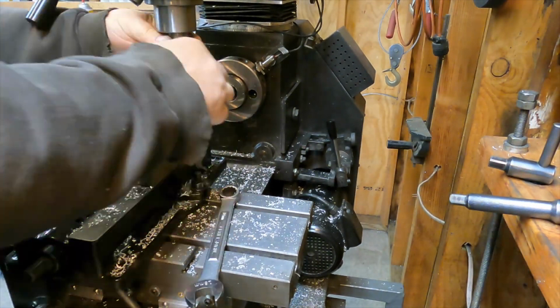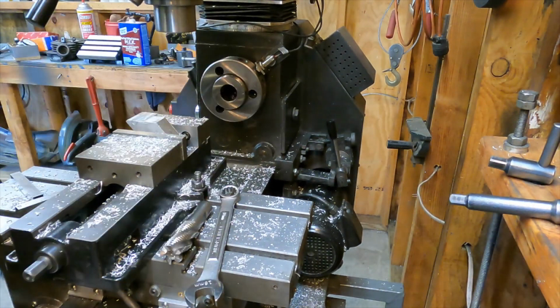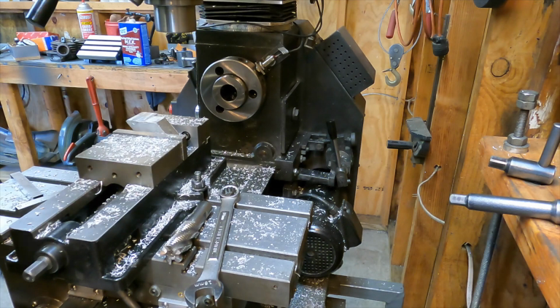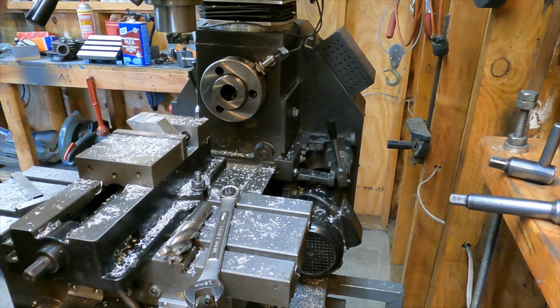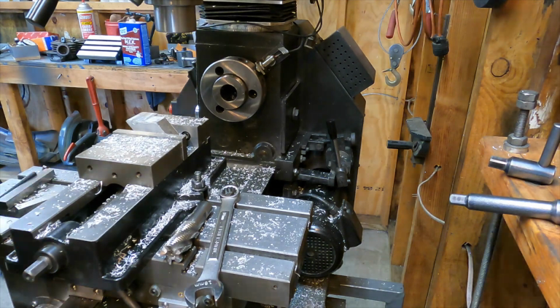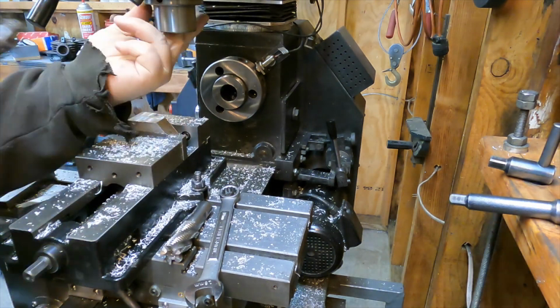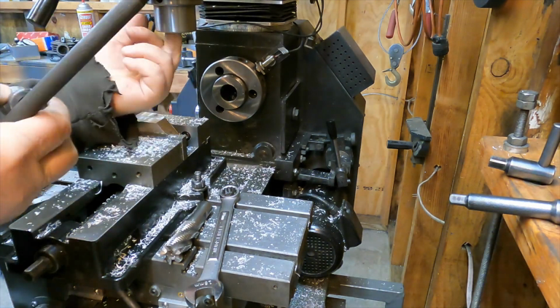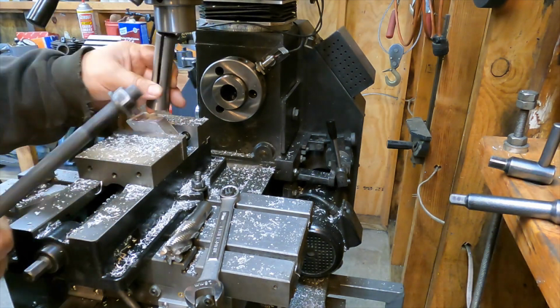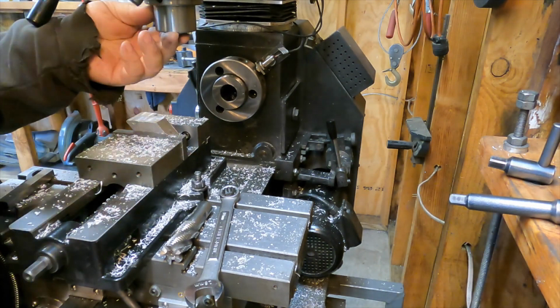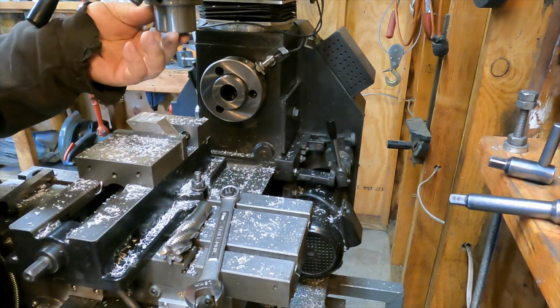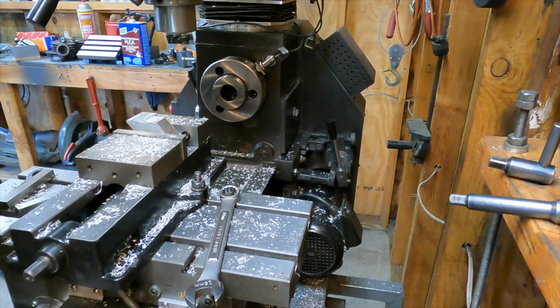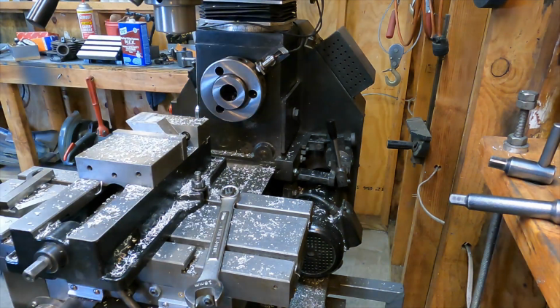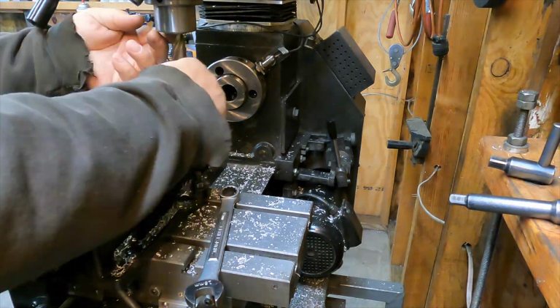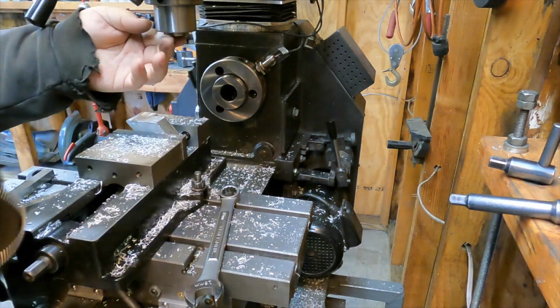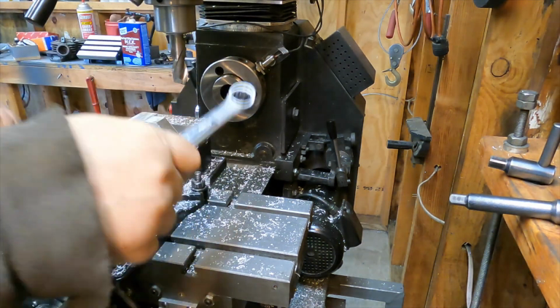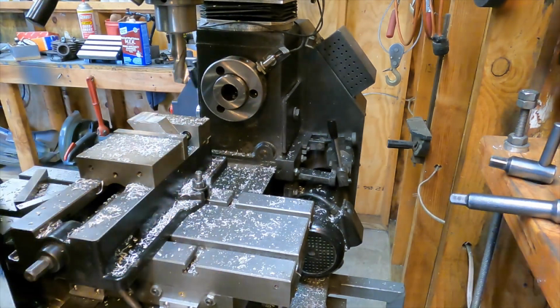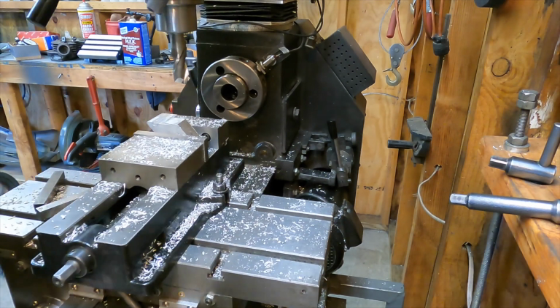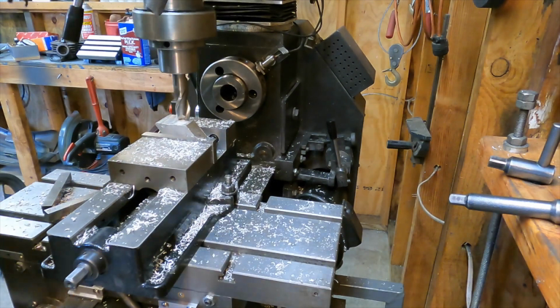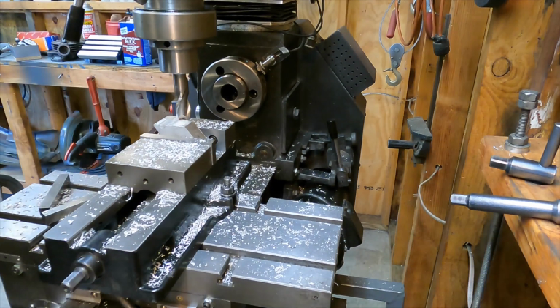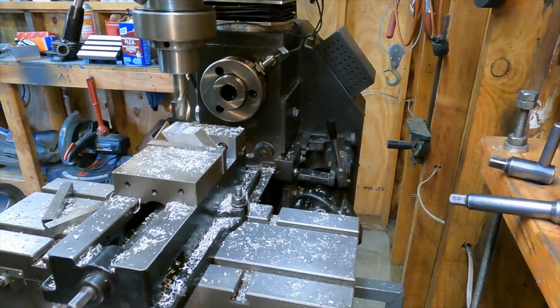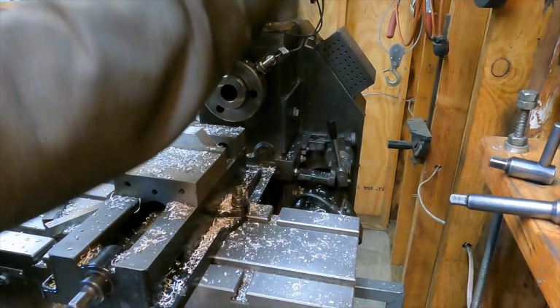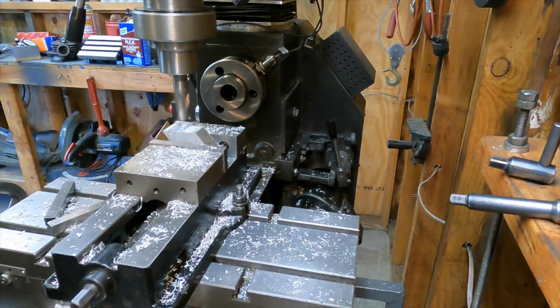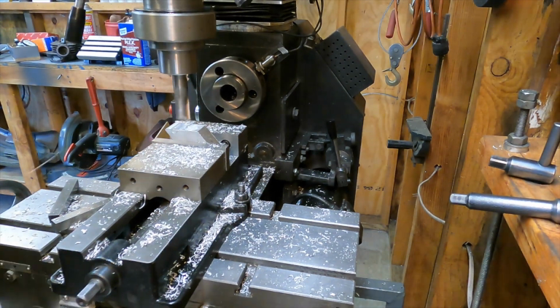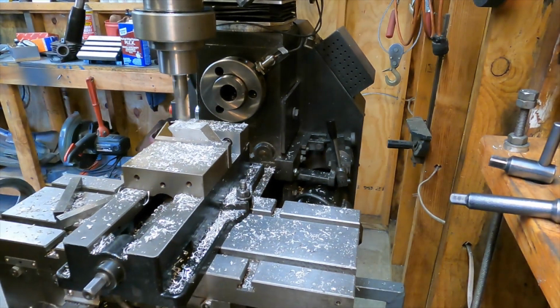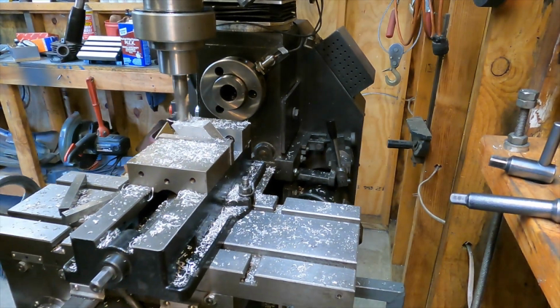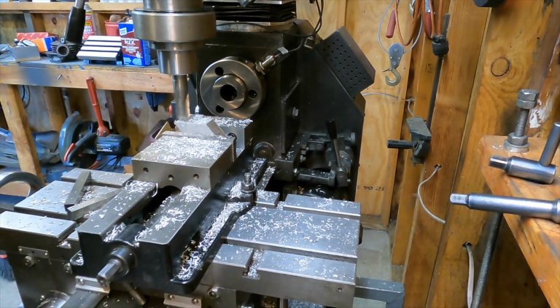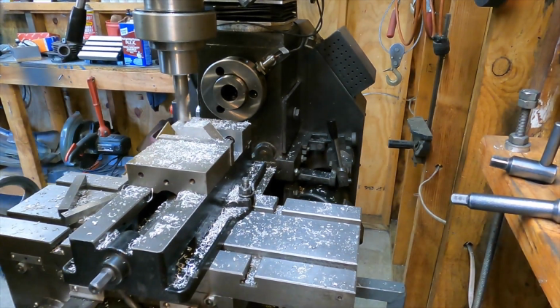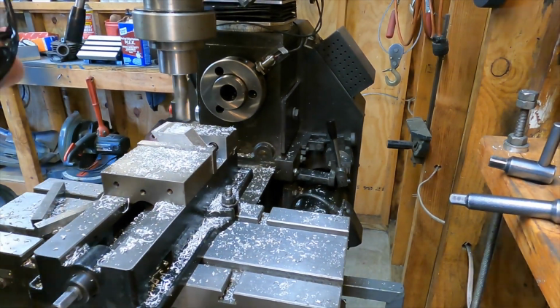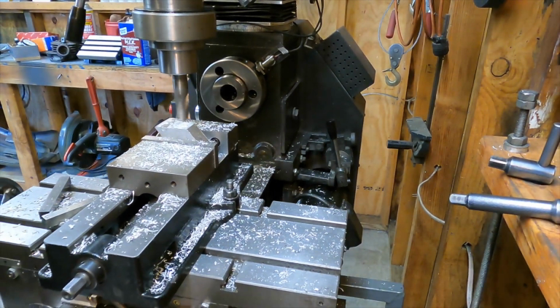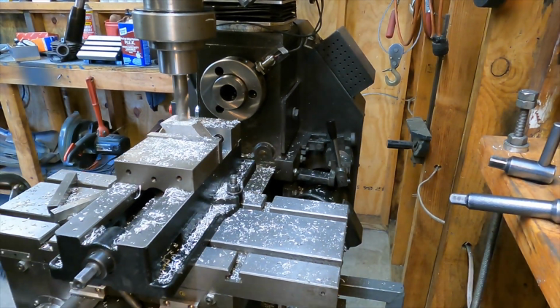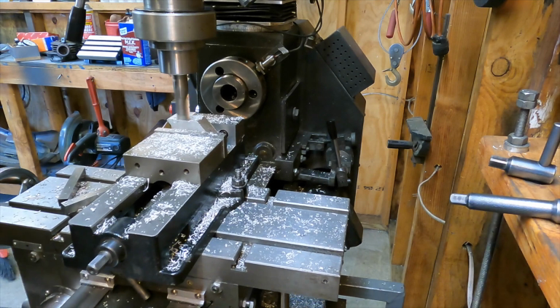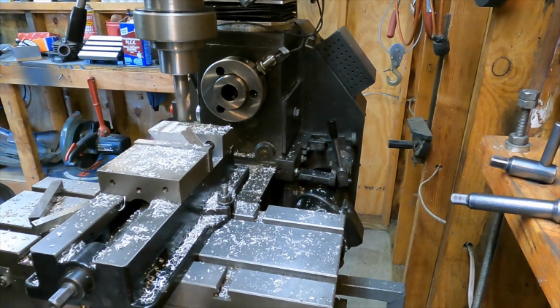If you're morbidly curious, do a YouTube search on lathe accidents or machining accidents. There is some truly horrific stuff out there.